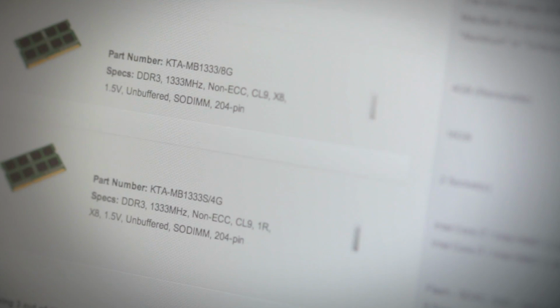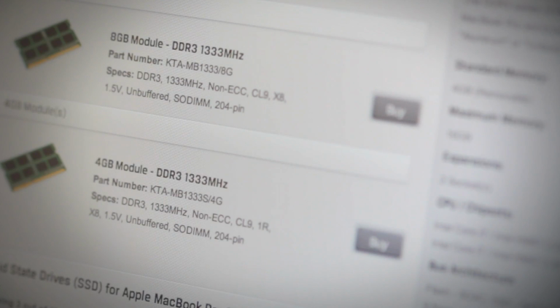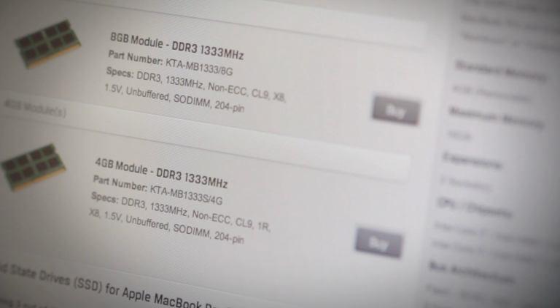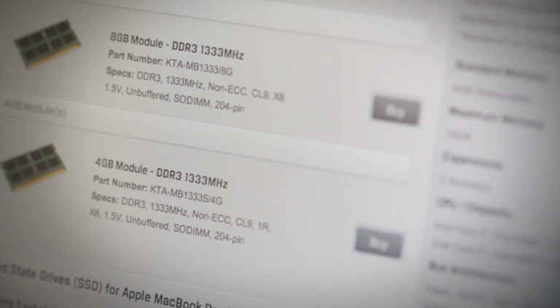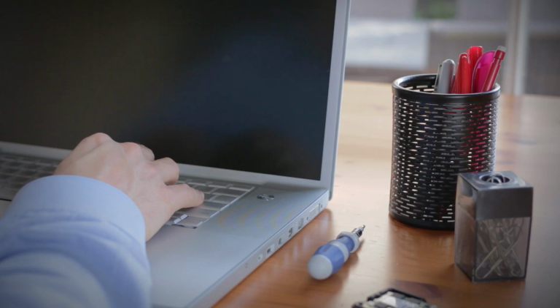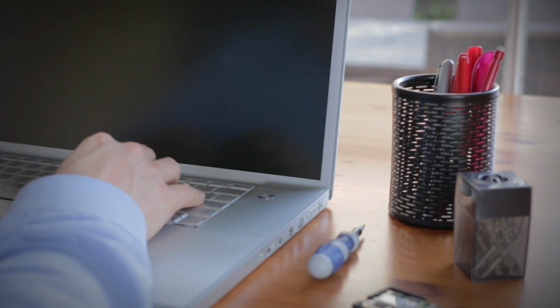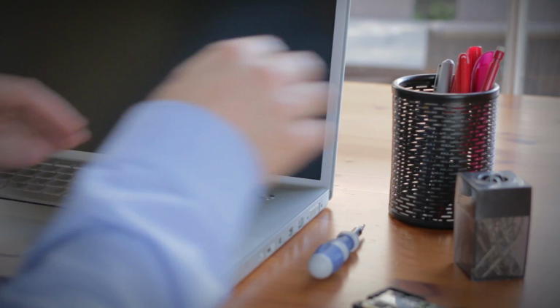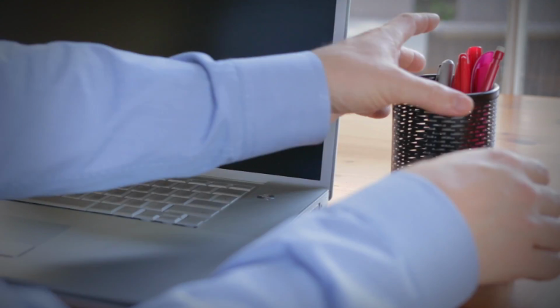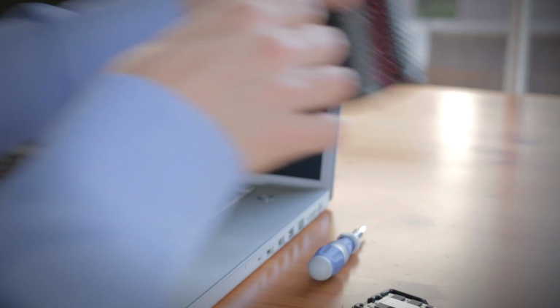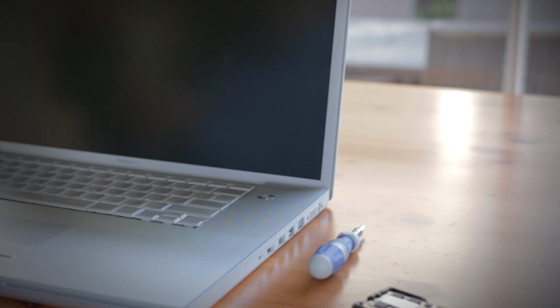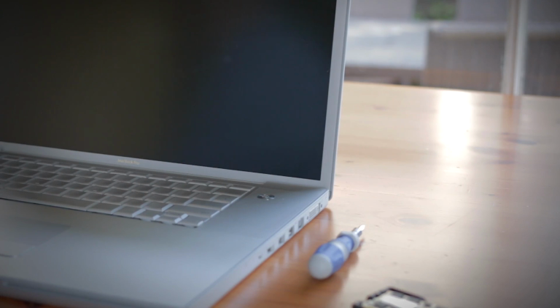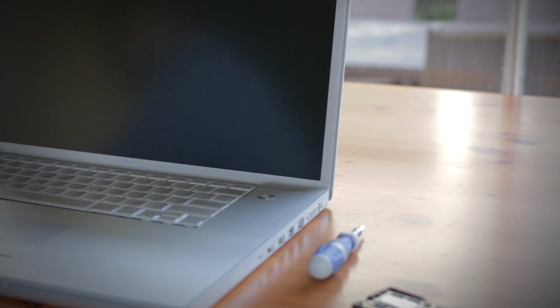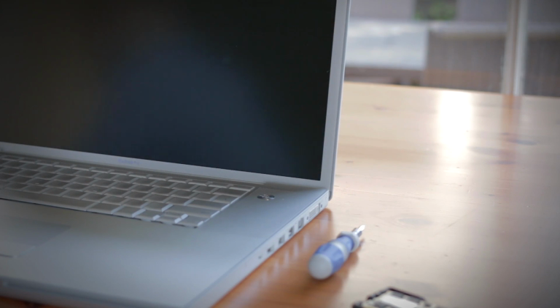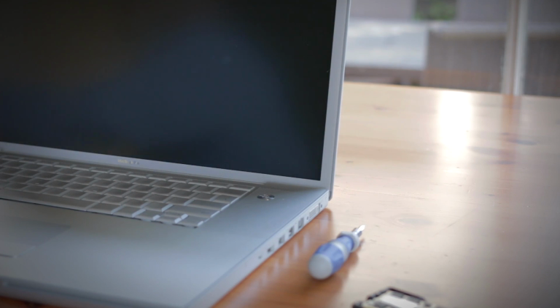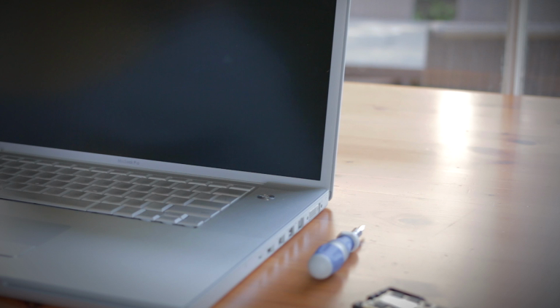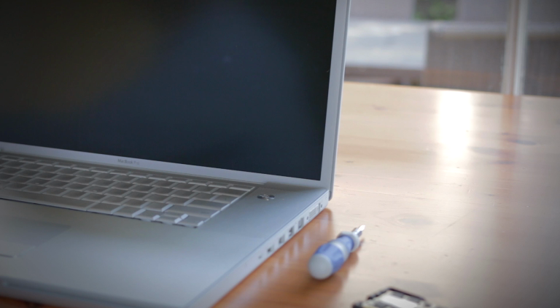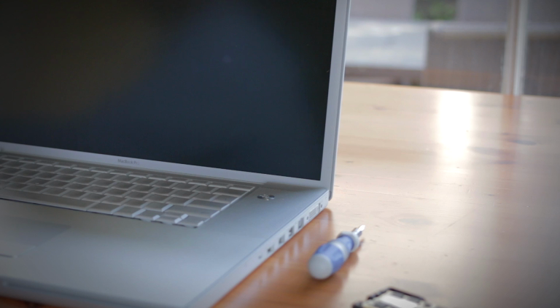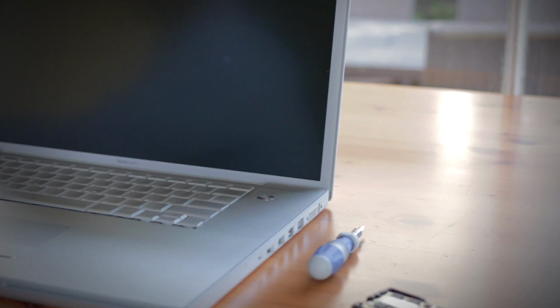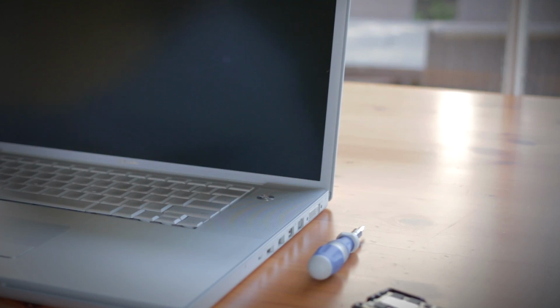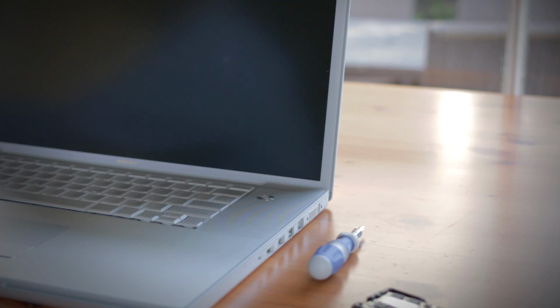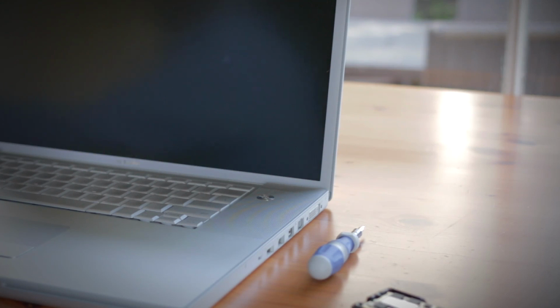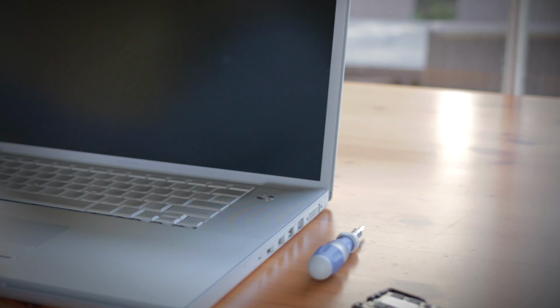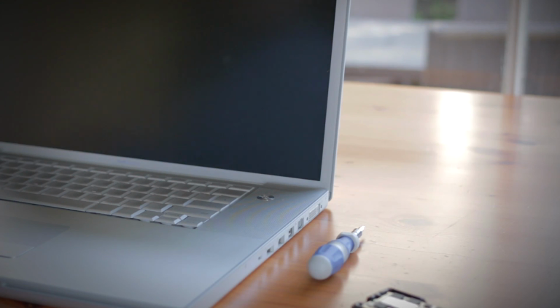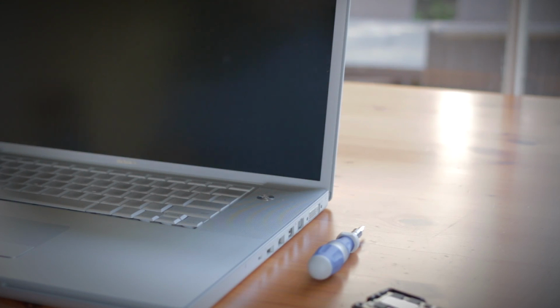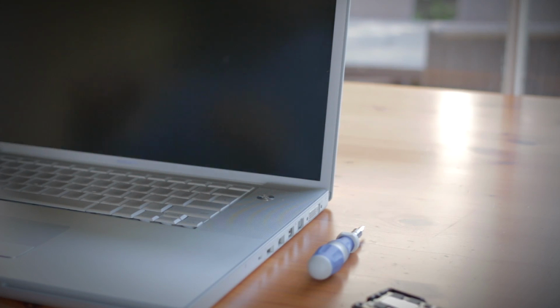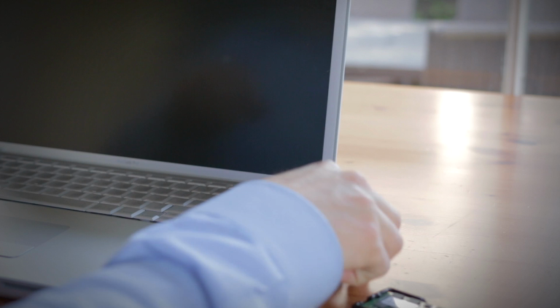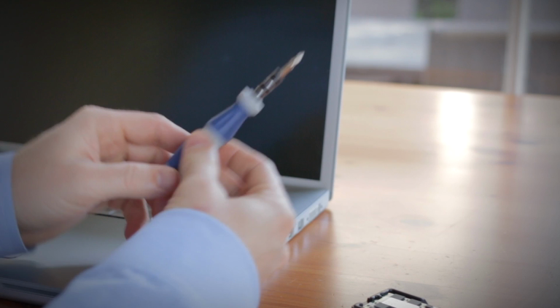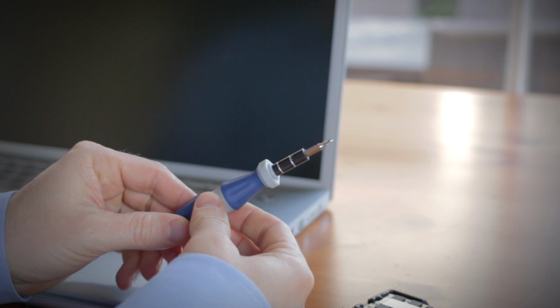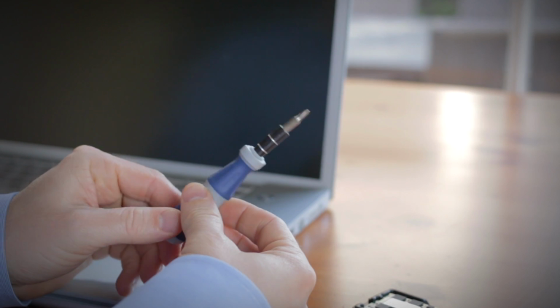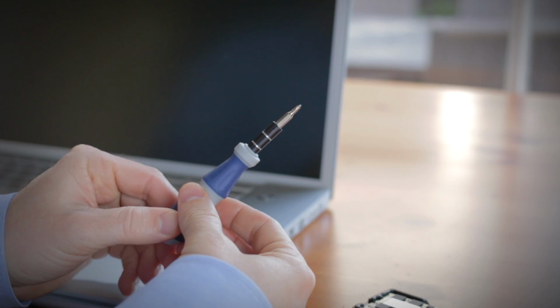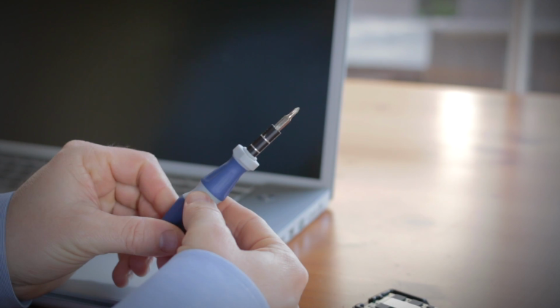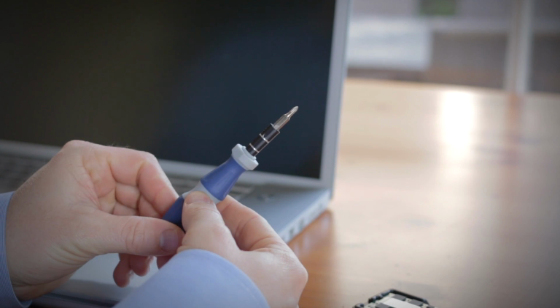Next, your computer should be shut down, and your work surface should be clean, and you should ground yourself first by touching an unpainted metal surface to prevent damage to any components. And lastly, in most cases a simple Phillips head screwdriver is all you'll need to upgrade the memory in your notebook computer.